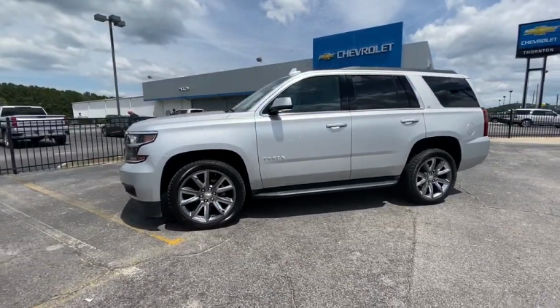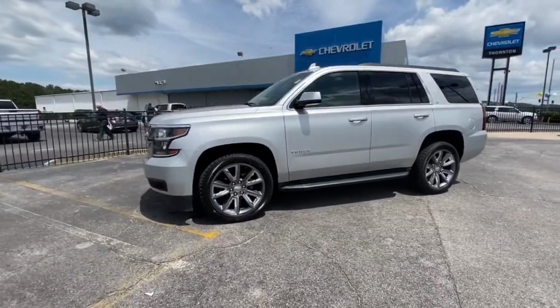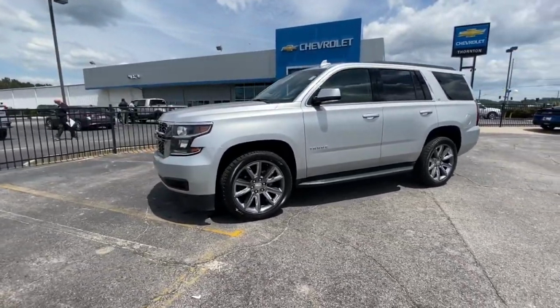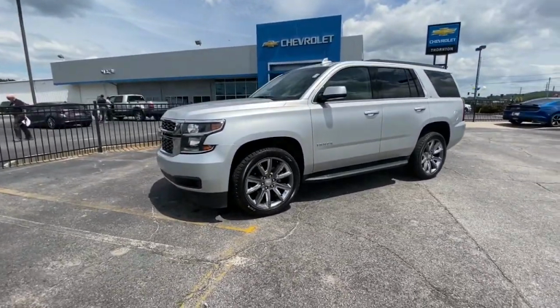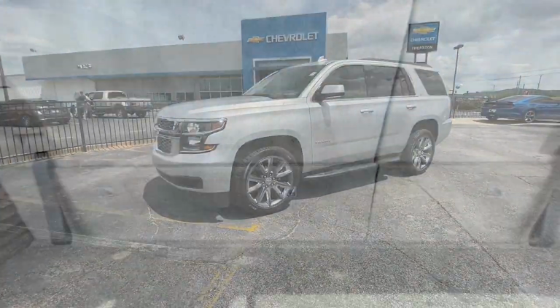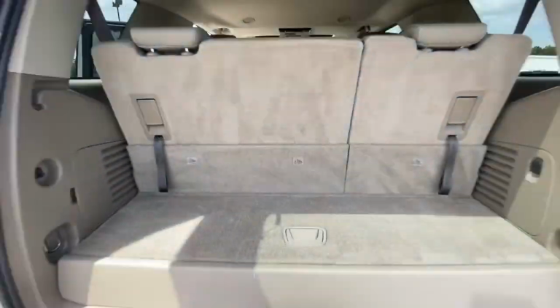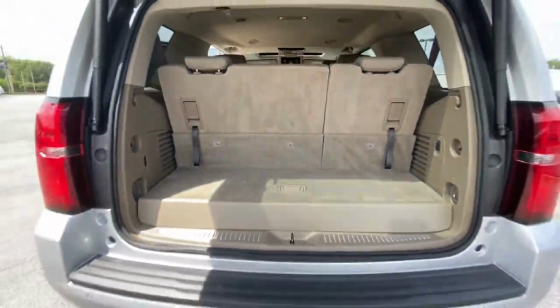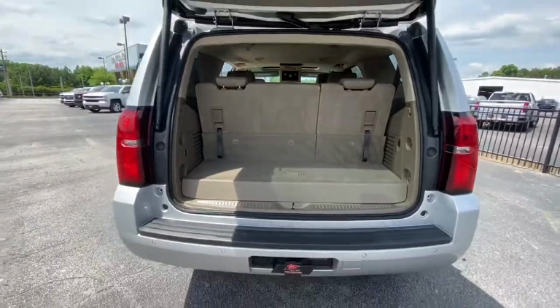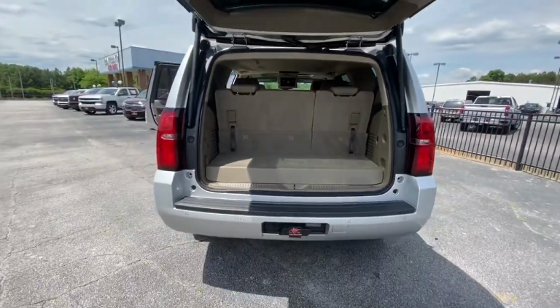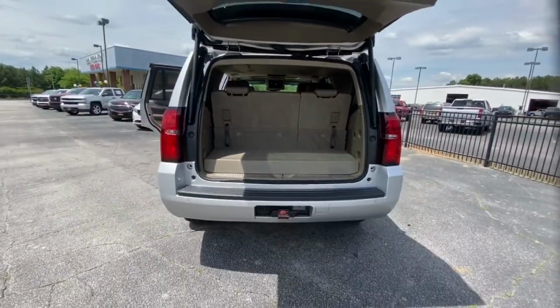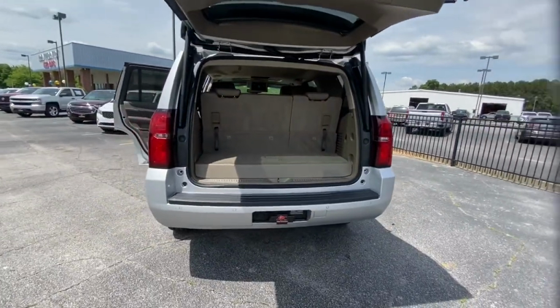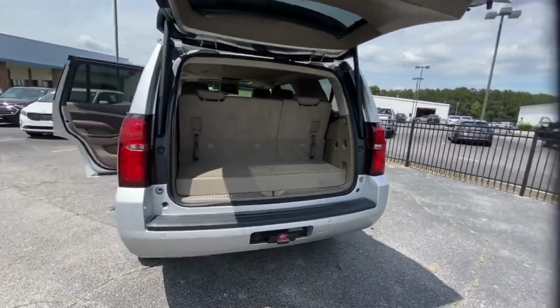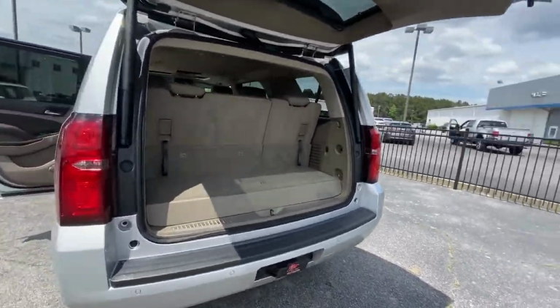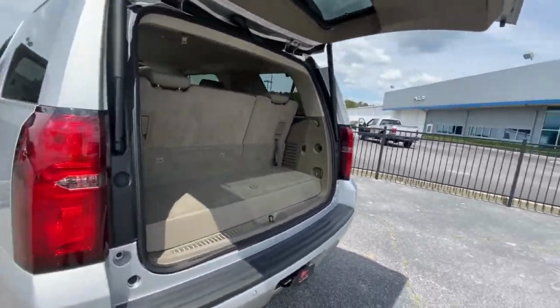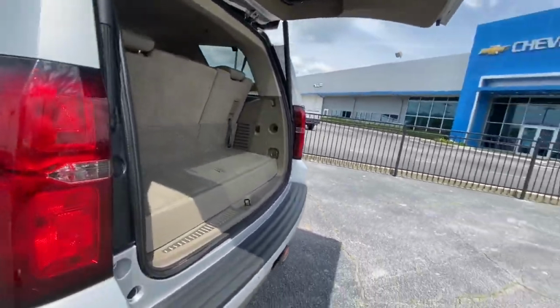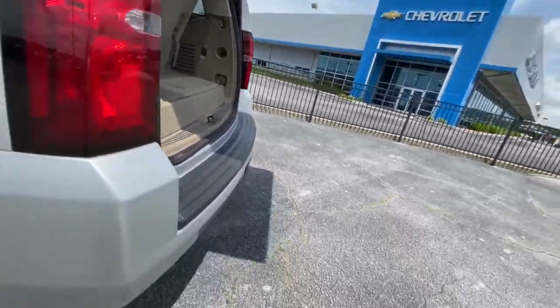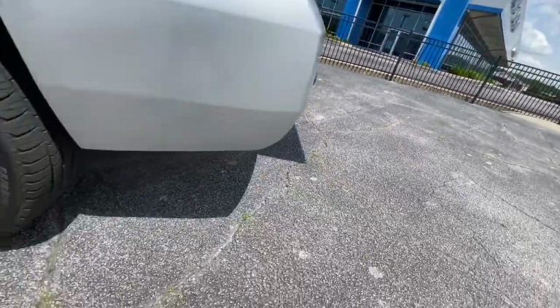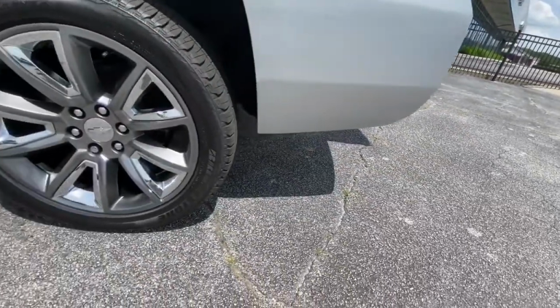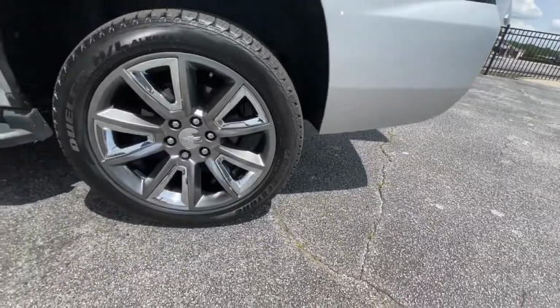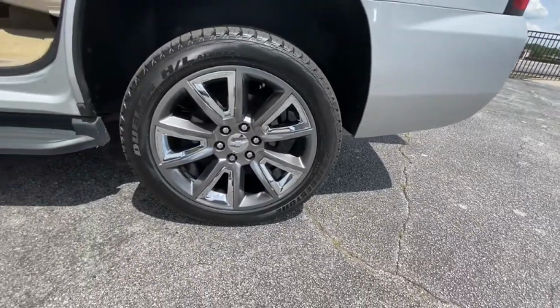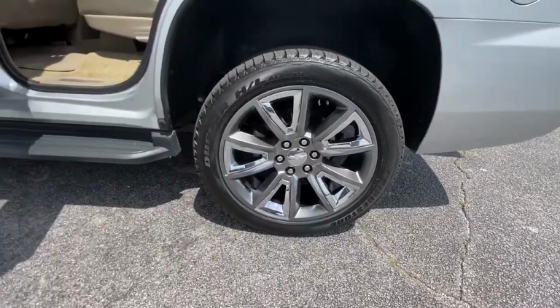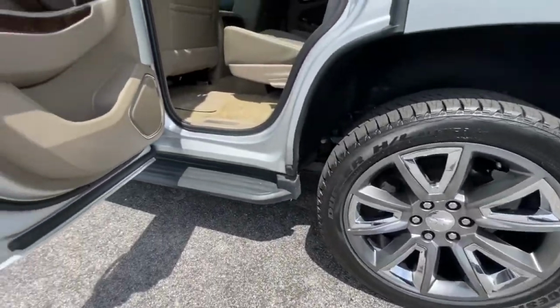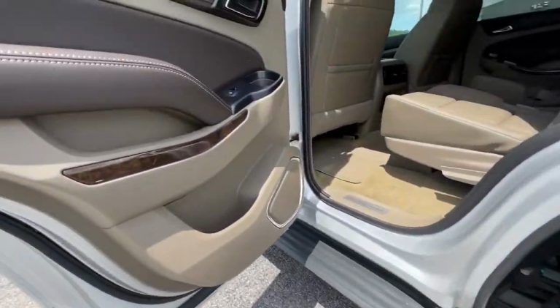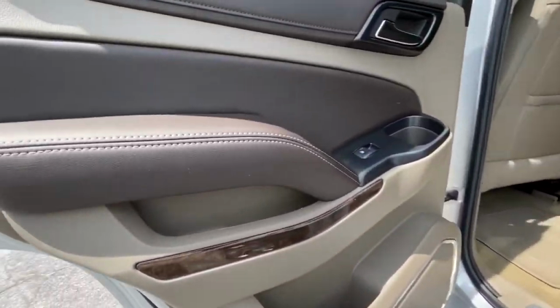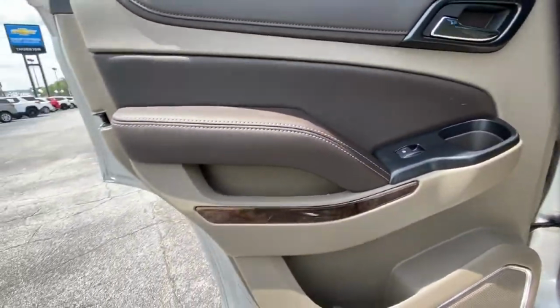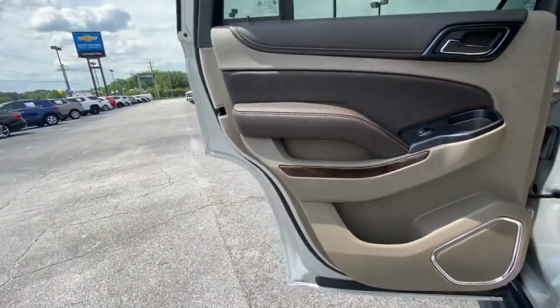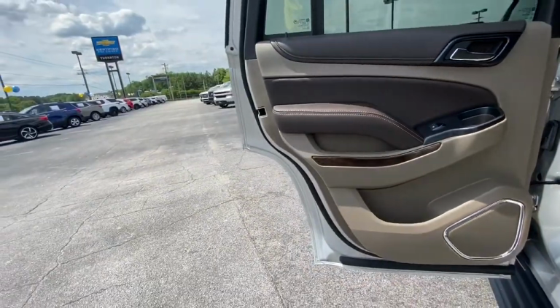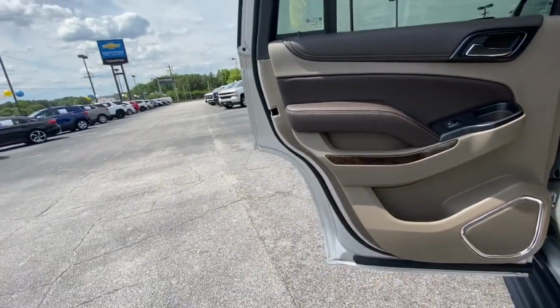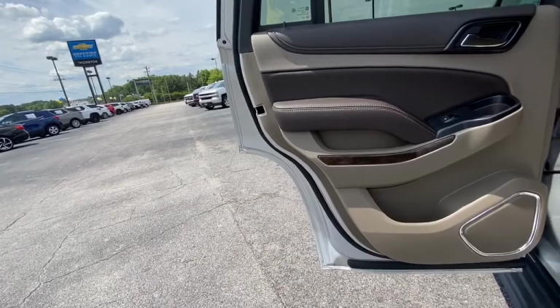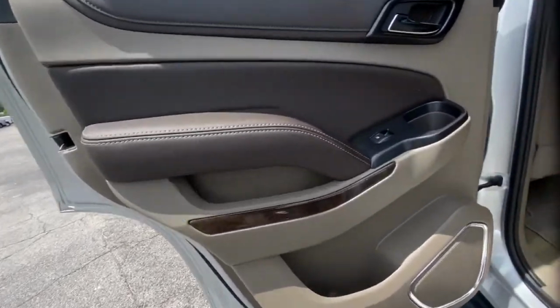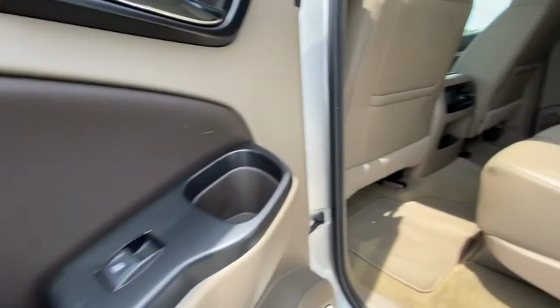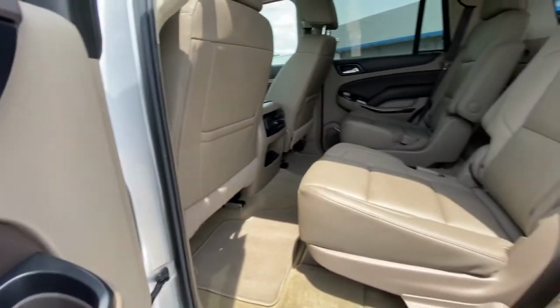The following are some of this vehicle's highlighted options: power liftgate, electronic stability control, aluminum wheels, seat memory, trip computer, power windows, bucket seats, four-wheel disc brakes, power steering.